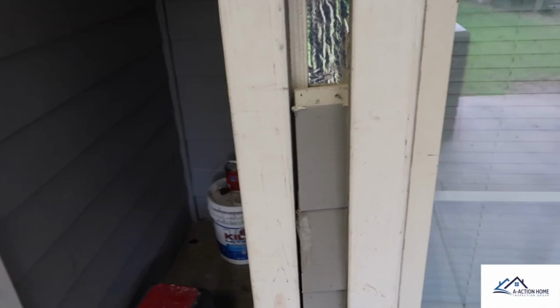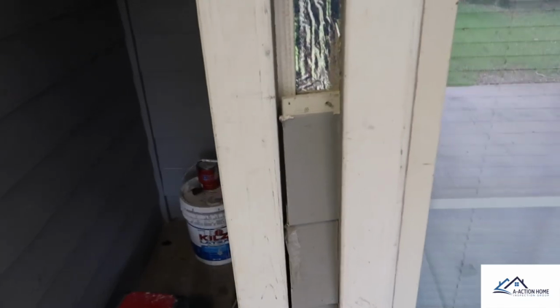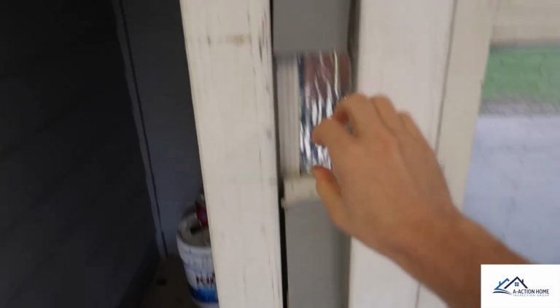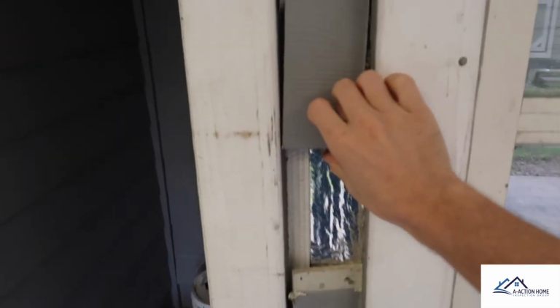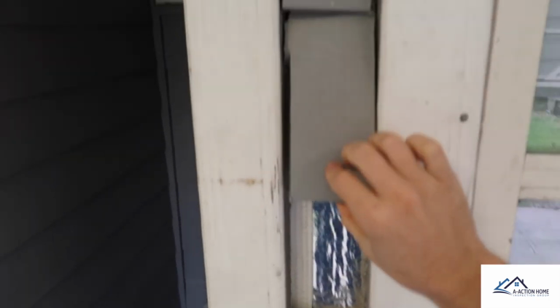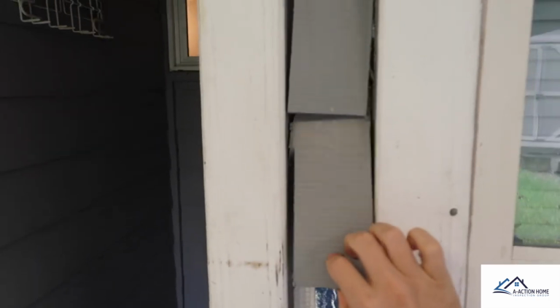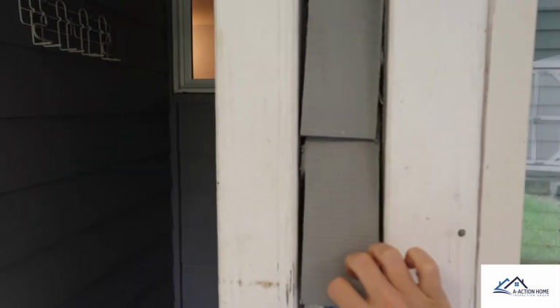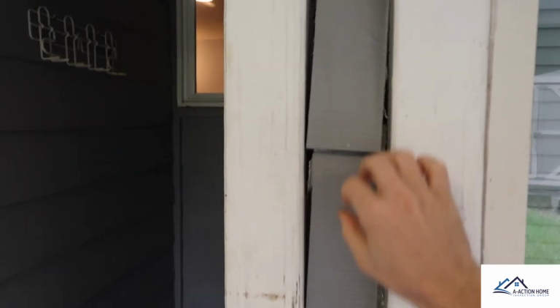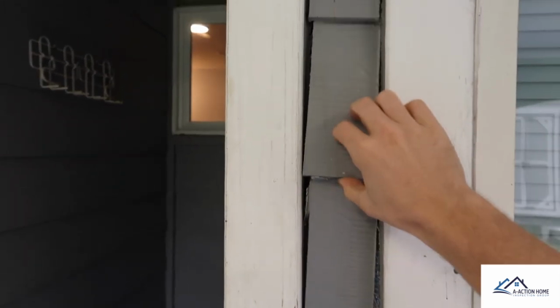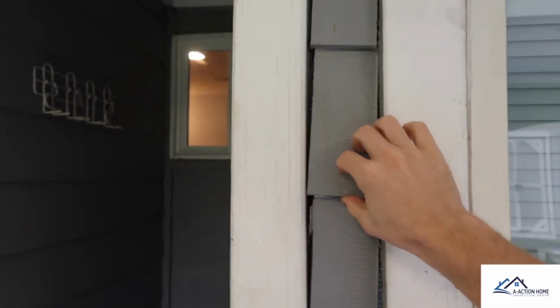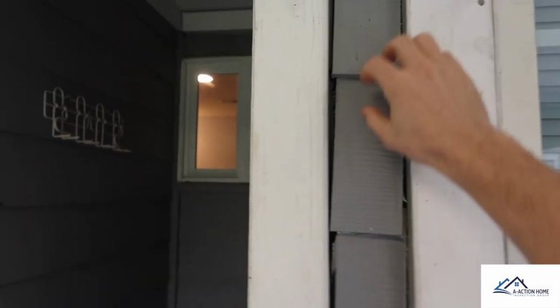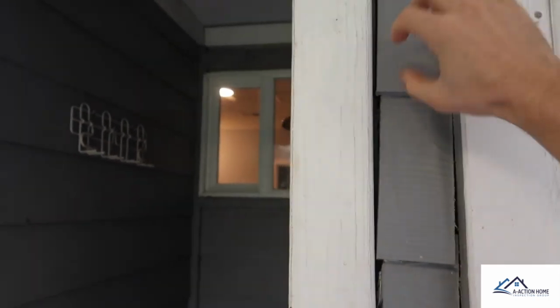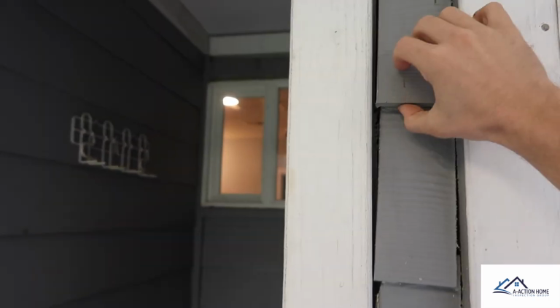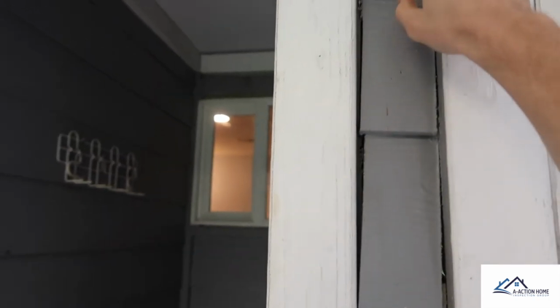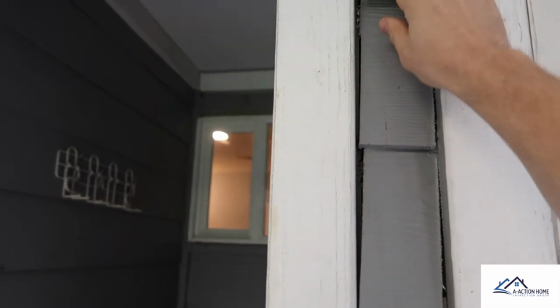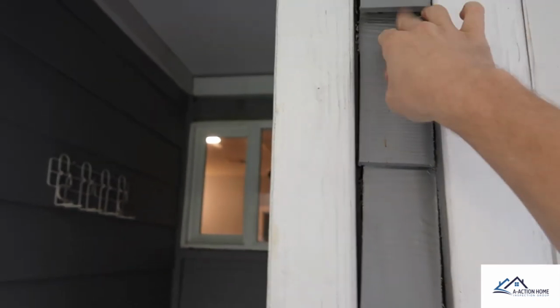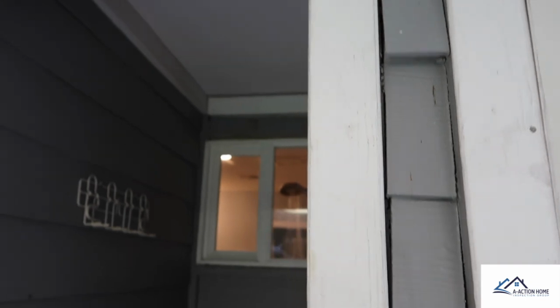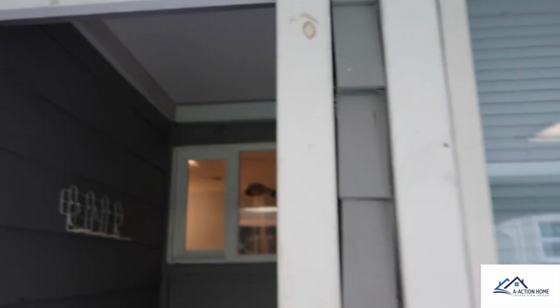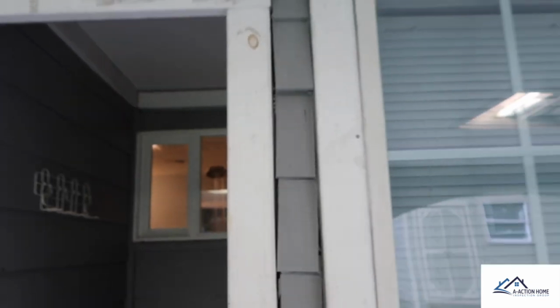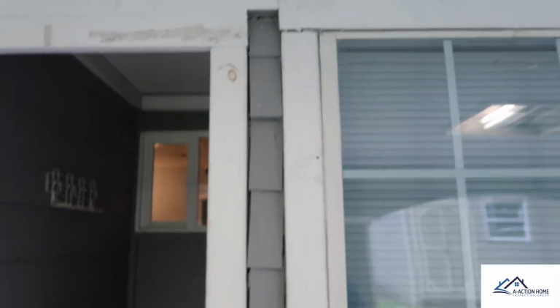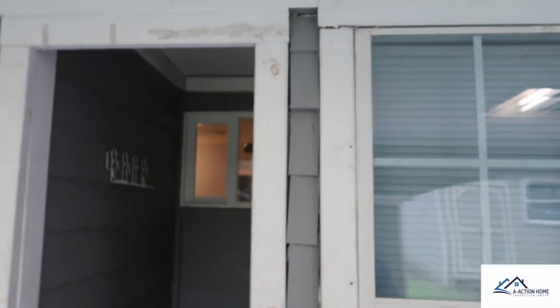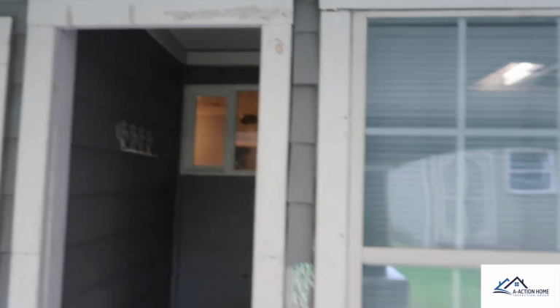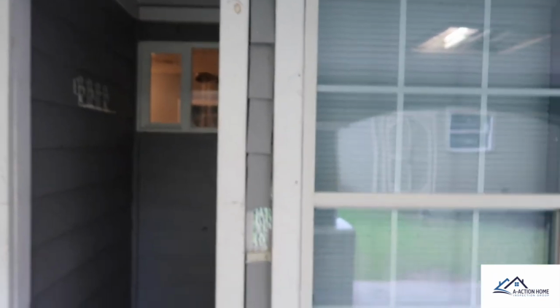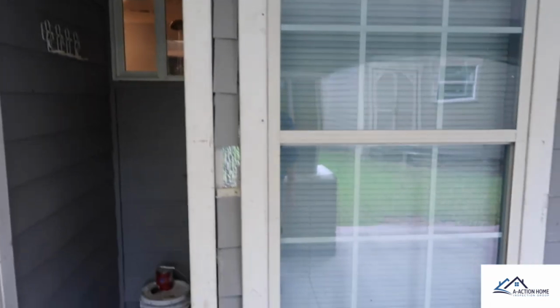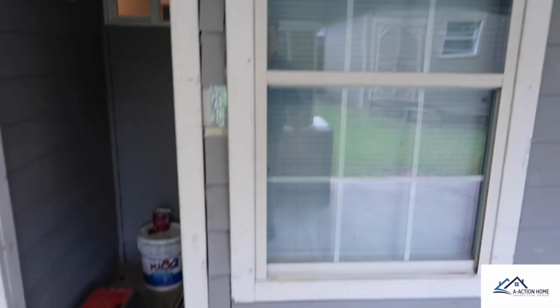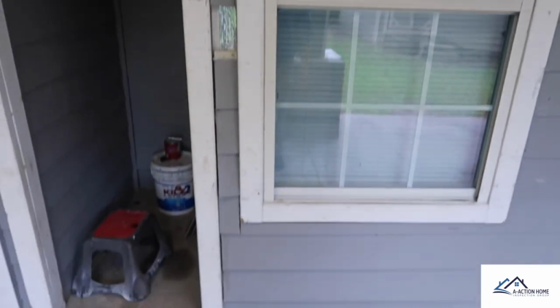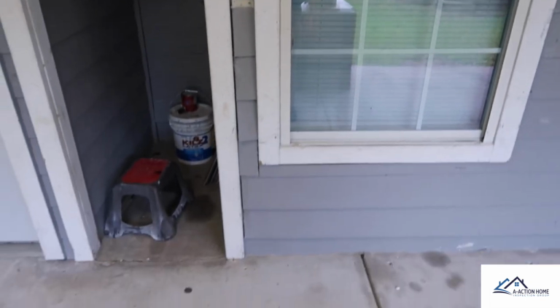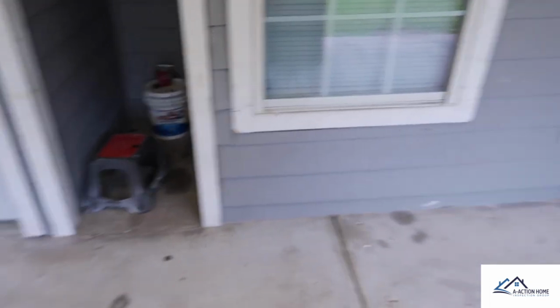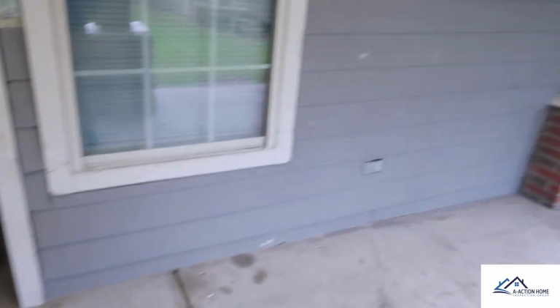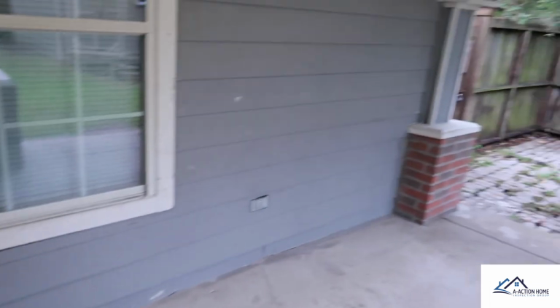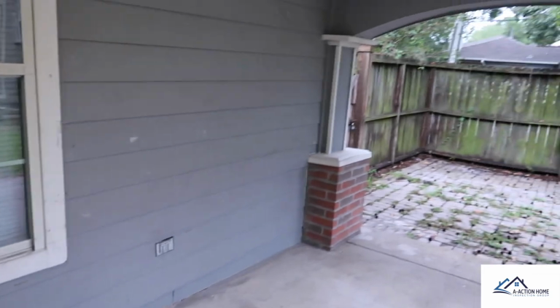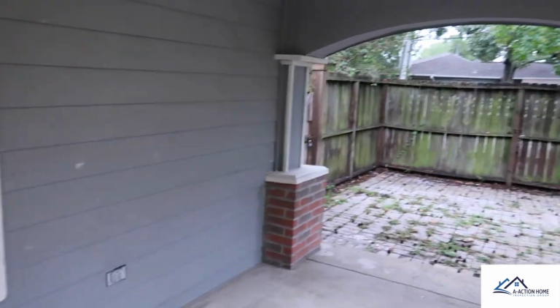Another easy spot is poorly installed fiber cement siding. It's an easy thing to discover and something you're going to want to budget for if you put an offer on a property like this.